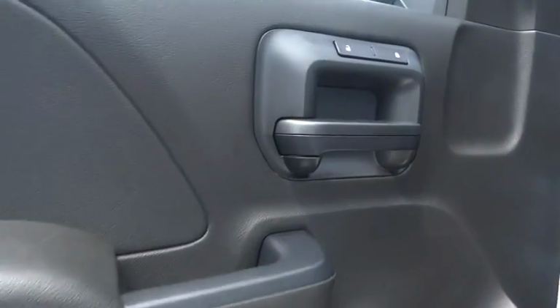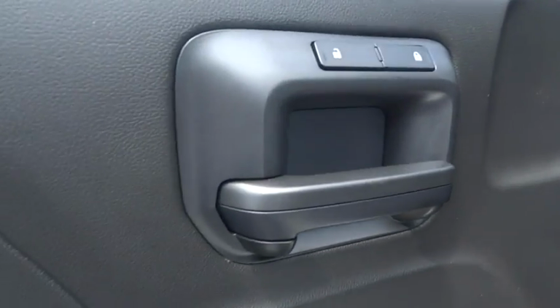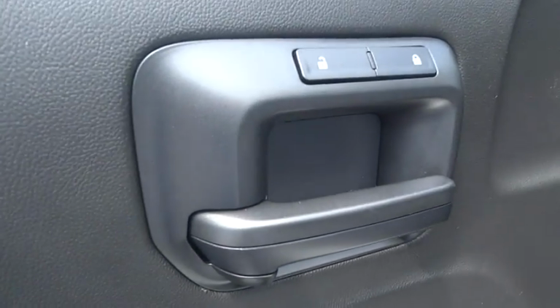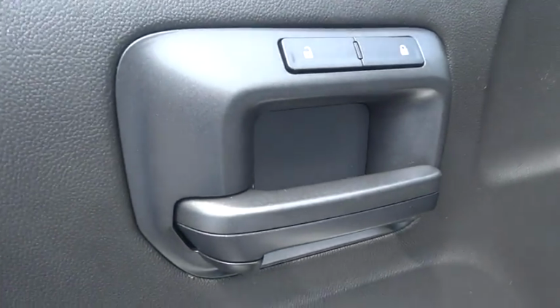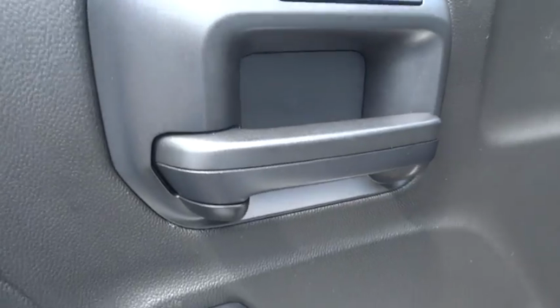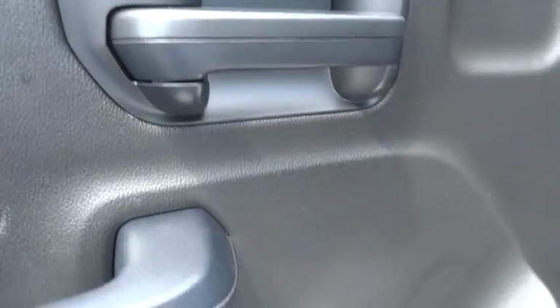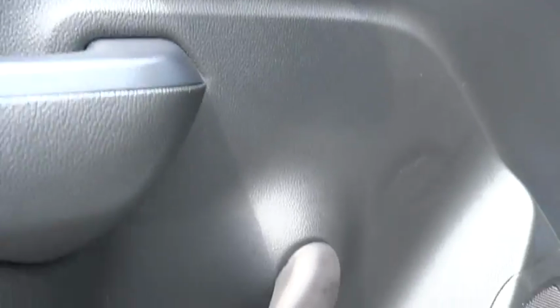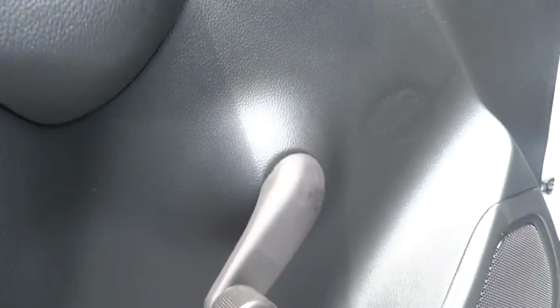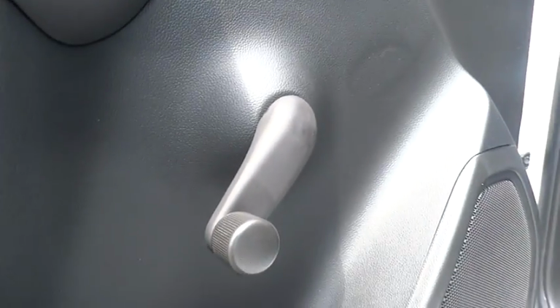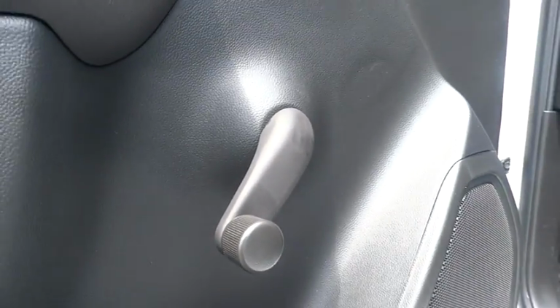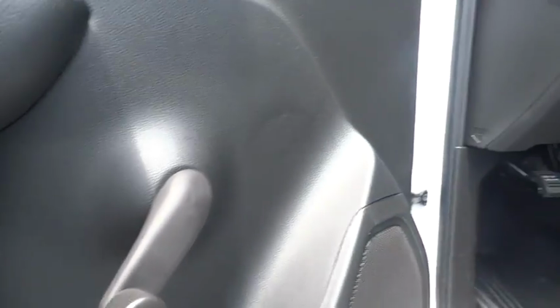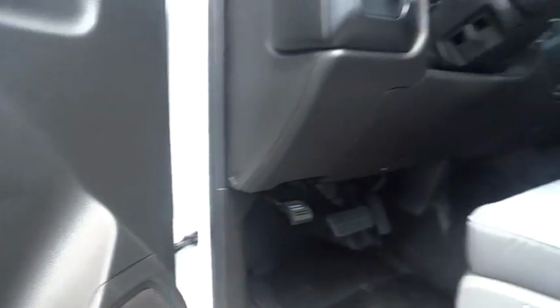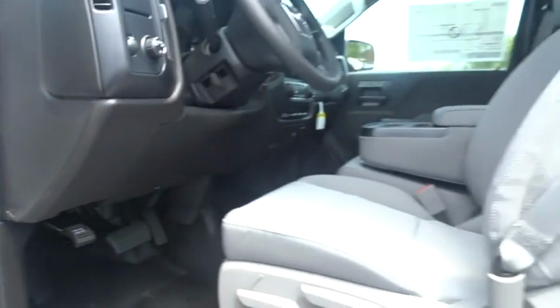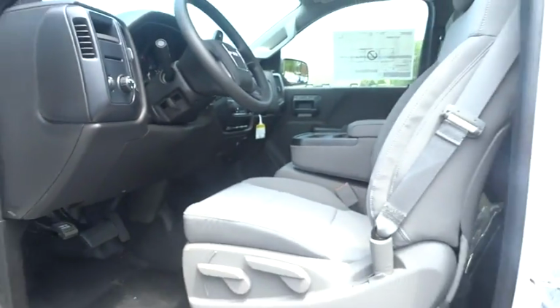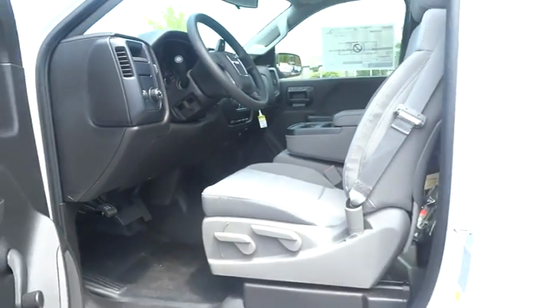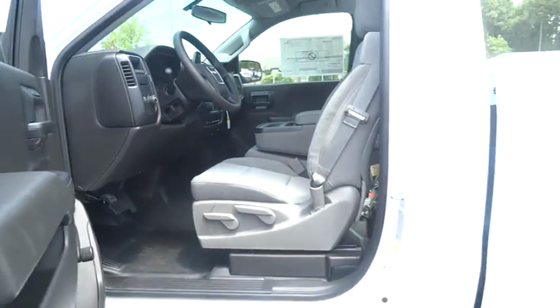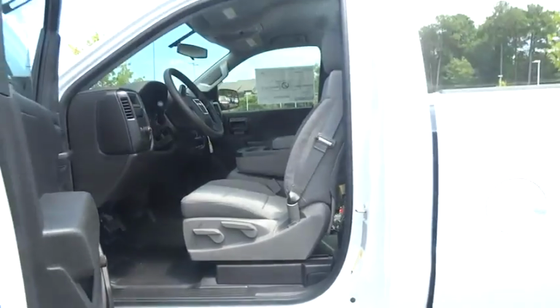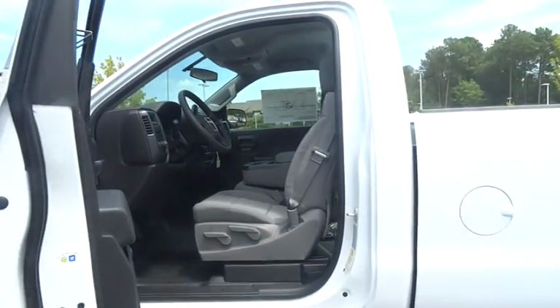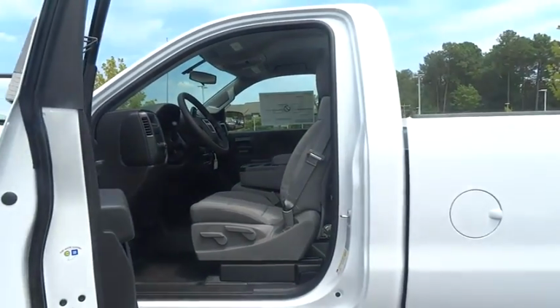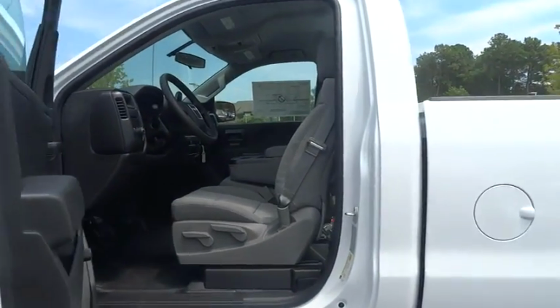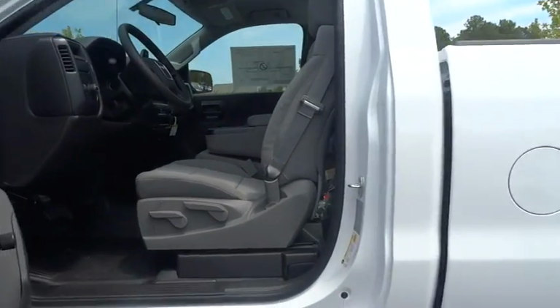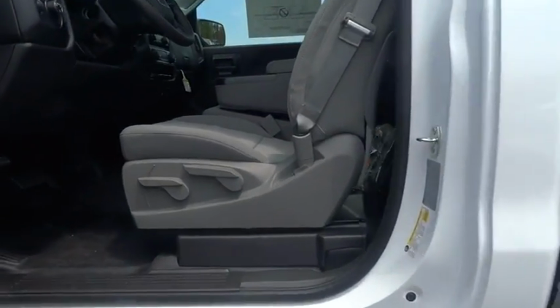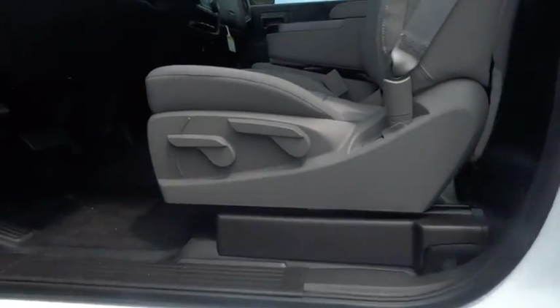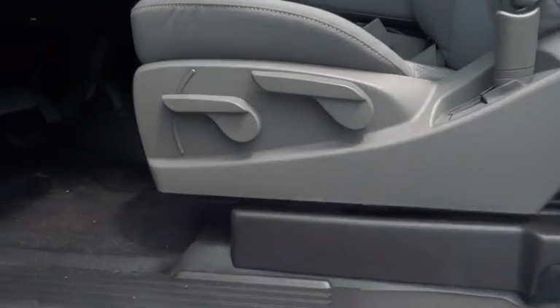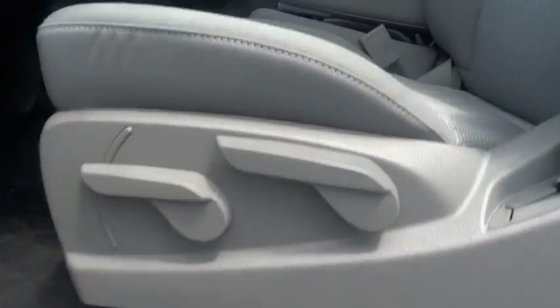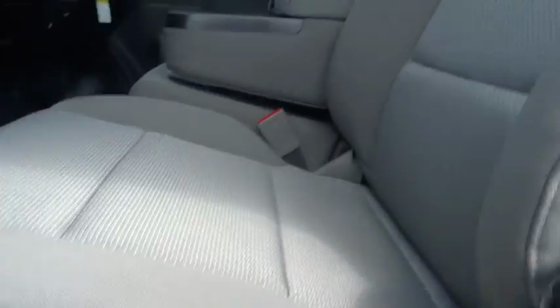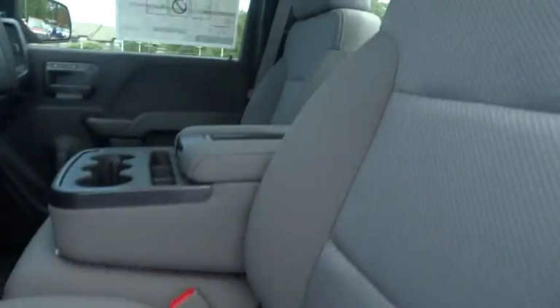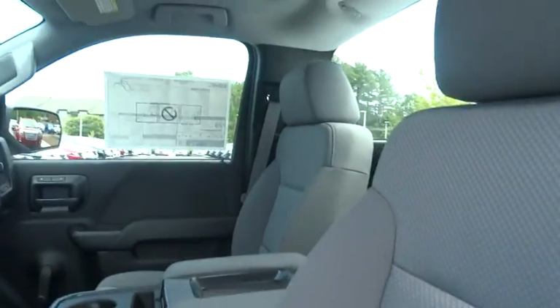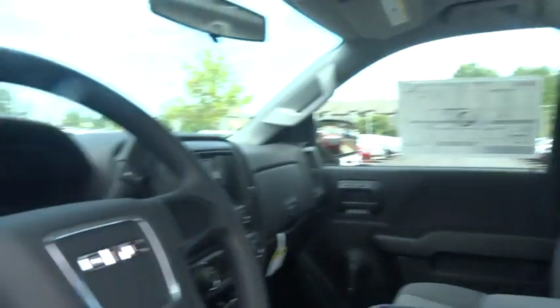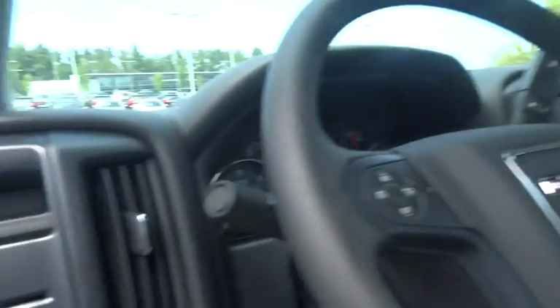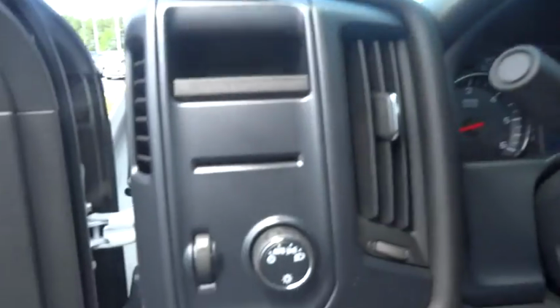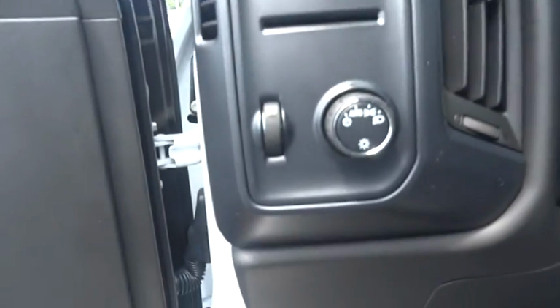Driver airbag, cruise control, front floor mats, four-wheel ABS, four-wheel disc brakes, universal garage door opener, rear defrost, AM FM stereo radio, fog lamp, CD player.